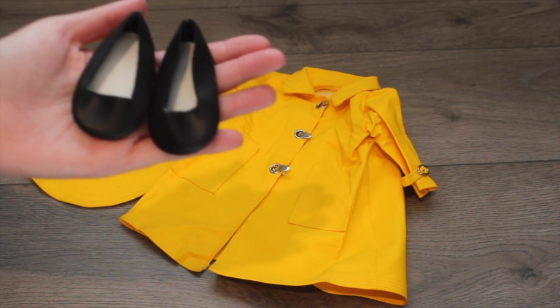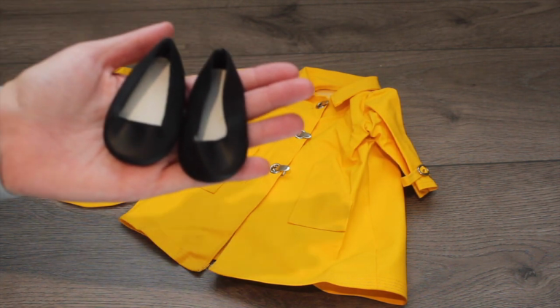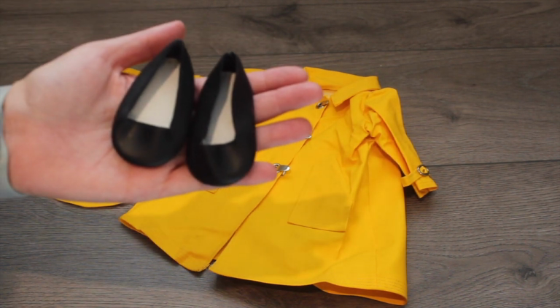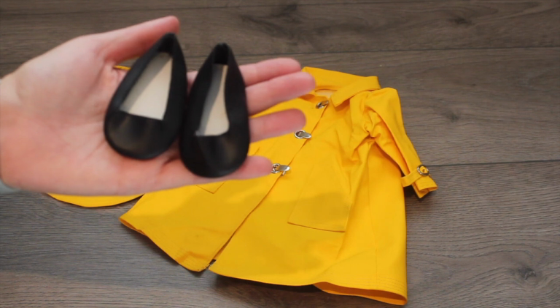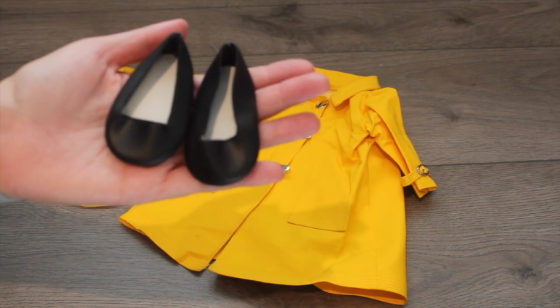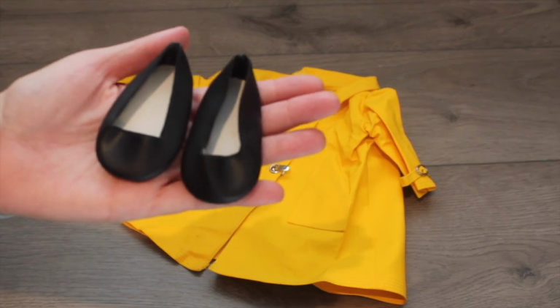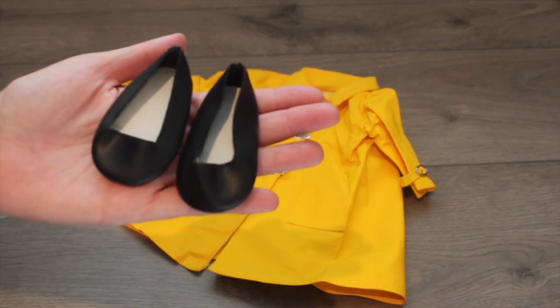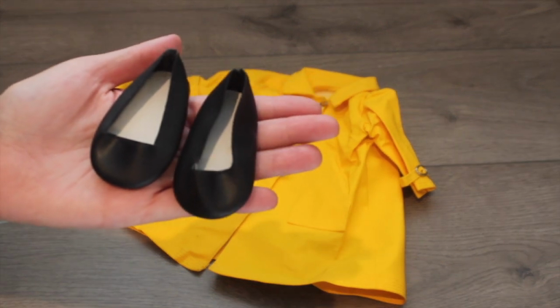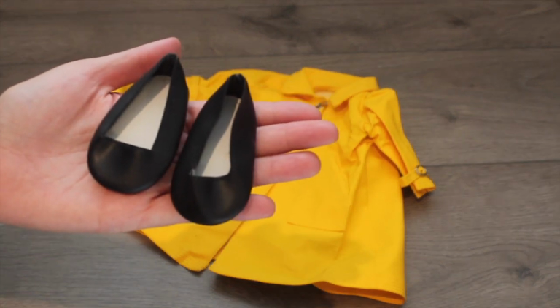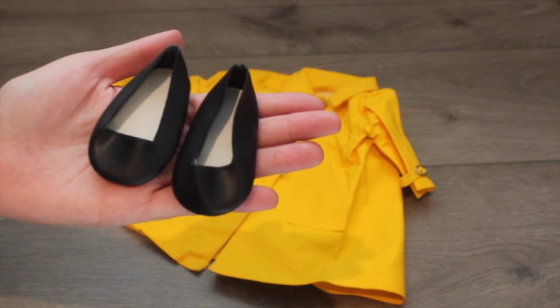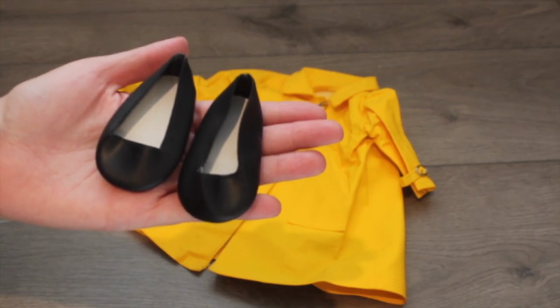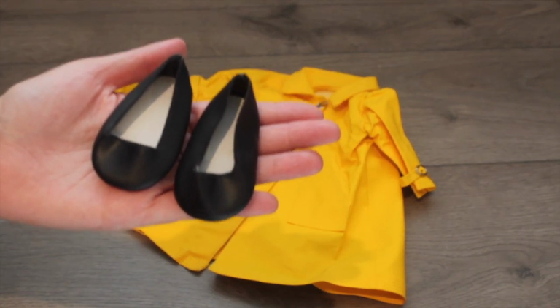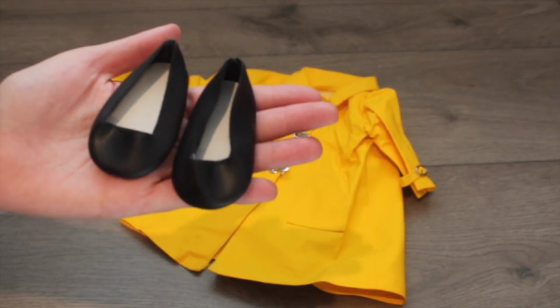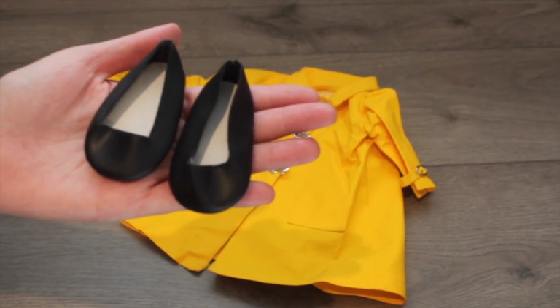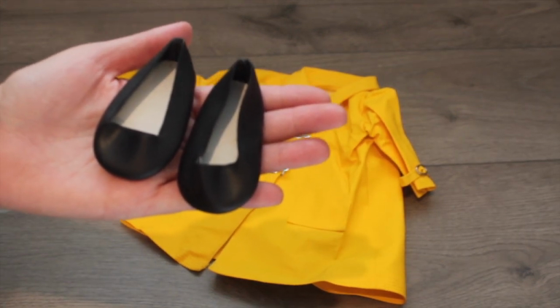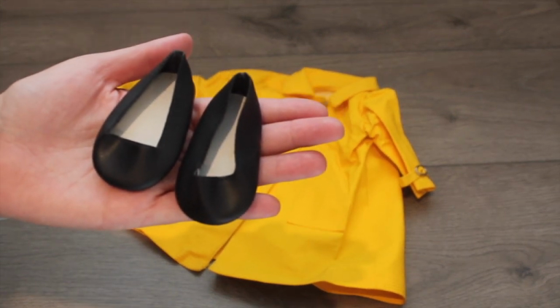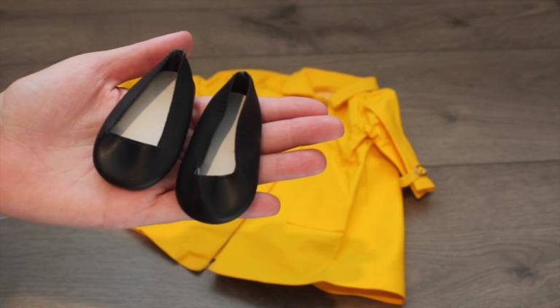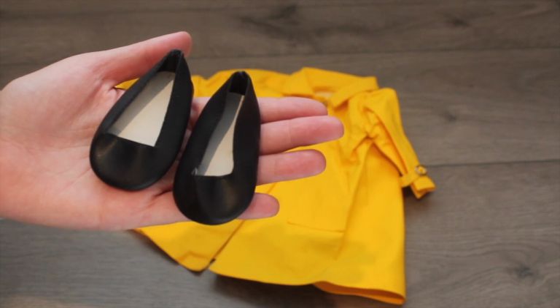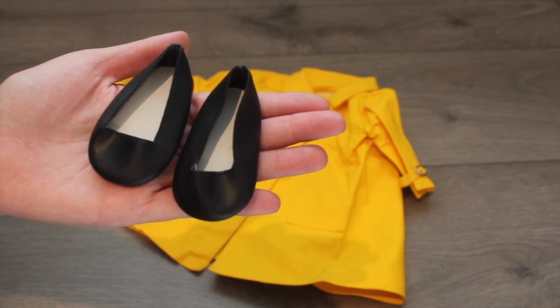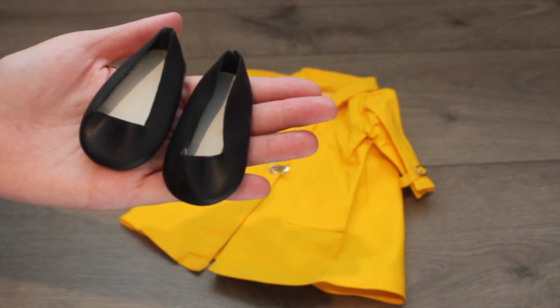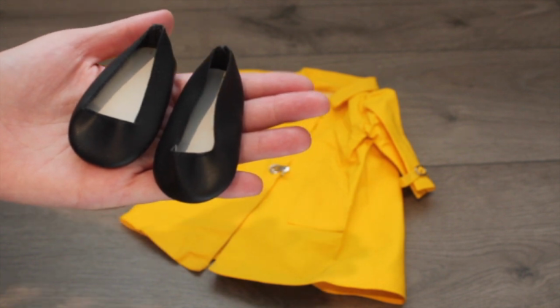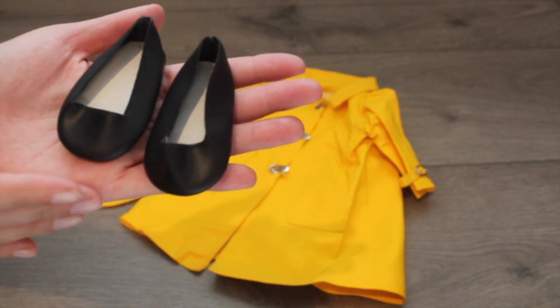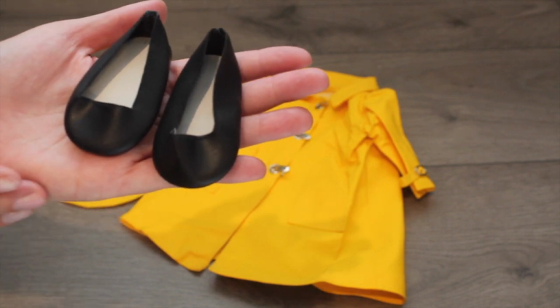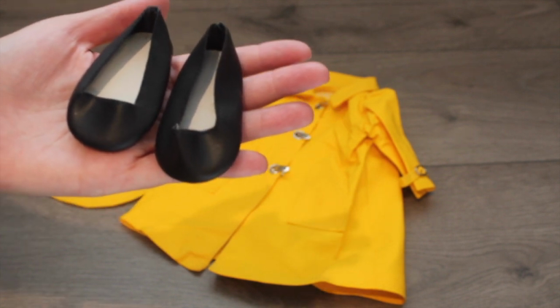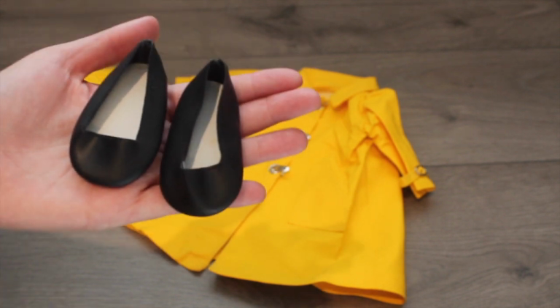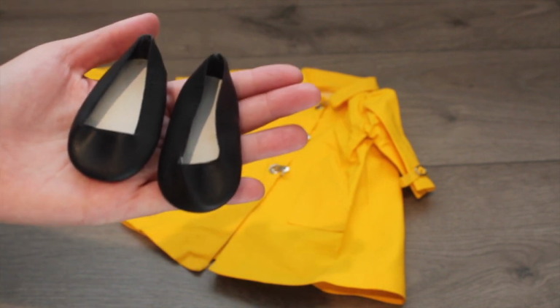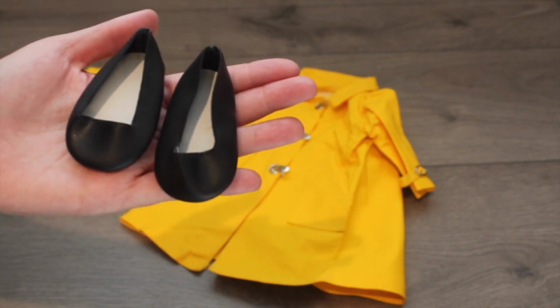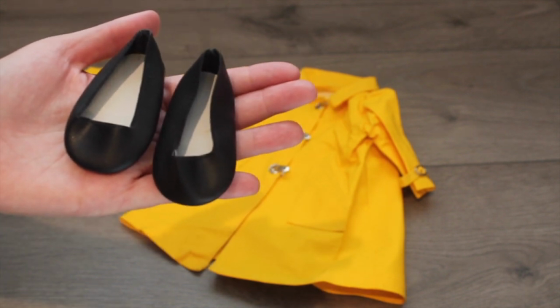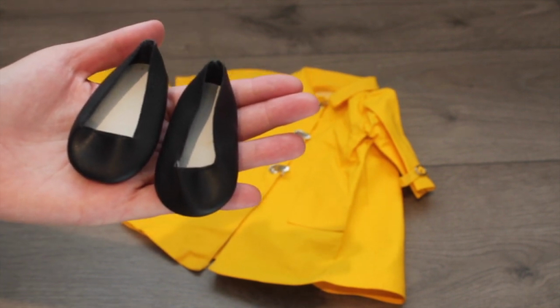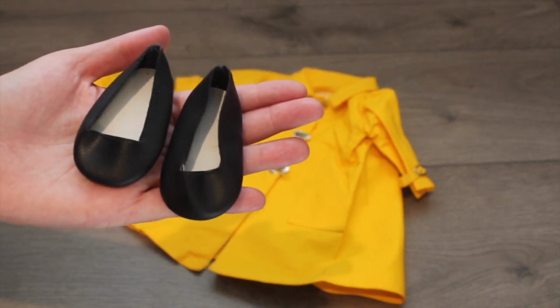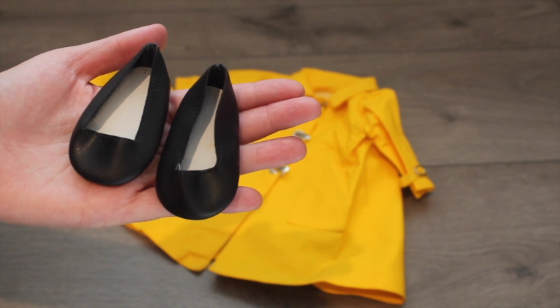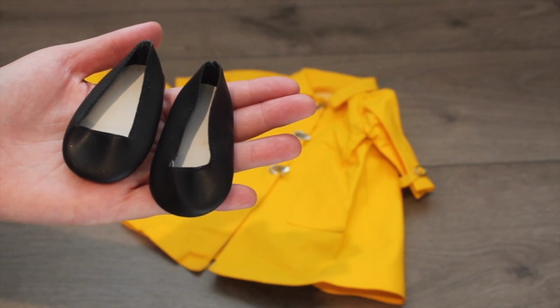From the same person, I also picked up Josefina's Christmas Outfit Flats. I do not have her — I have nothing from her collection, really. But I just really needed a pair of black flats, simple. And these are going to go with so many cute dolly outfits. So I'm really pumped about these.